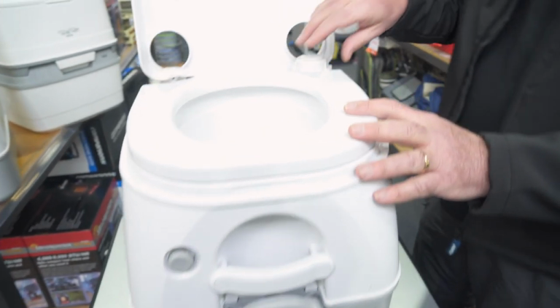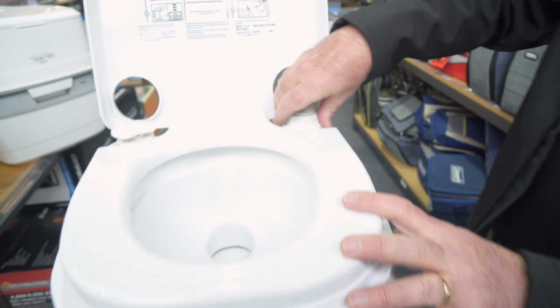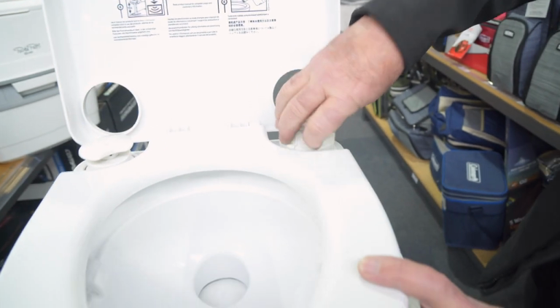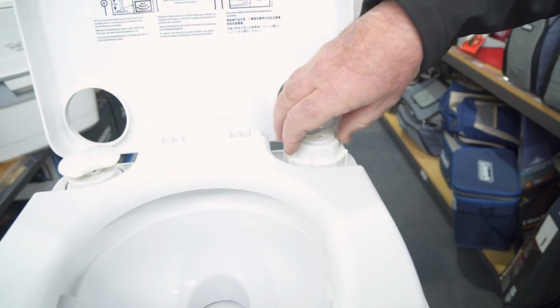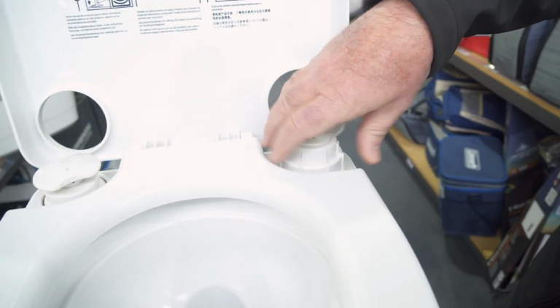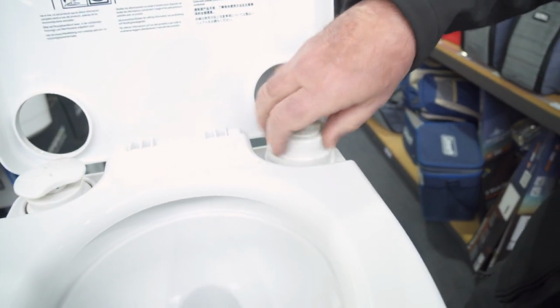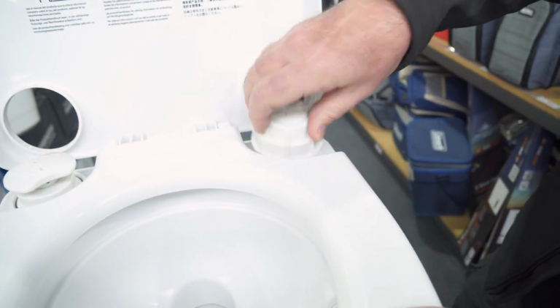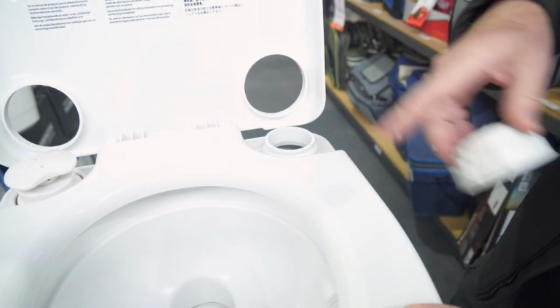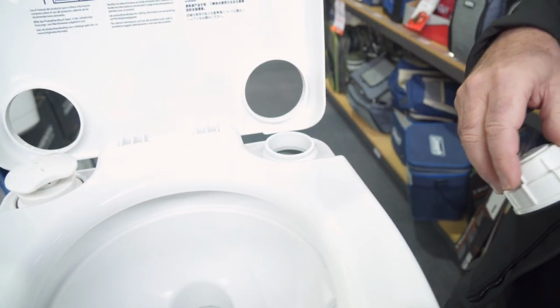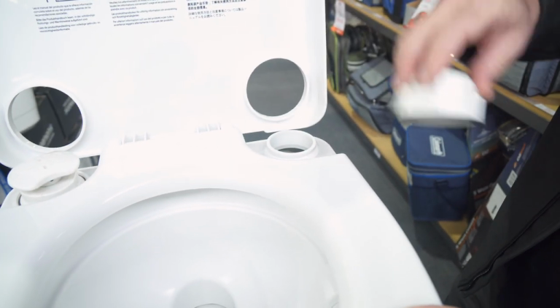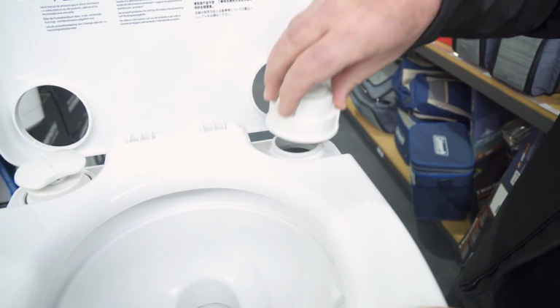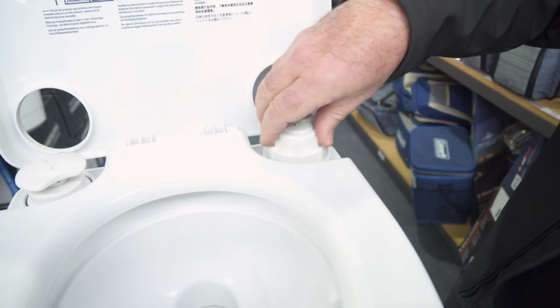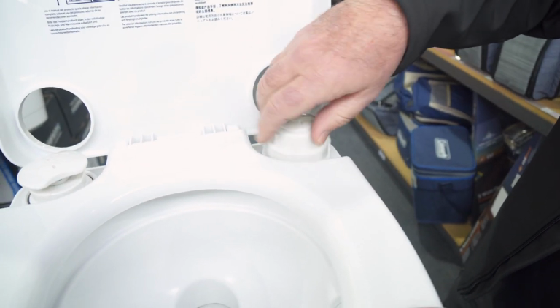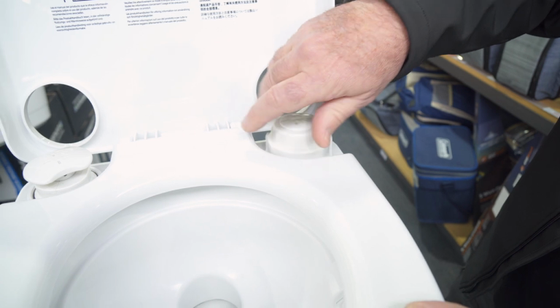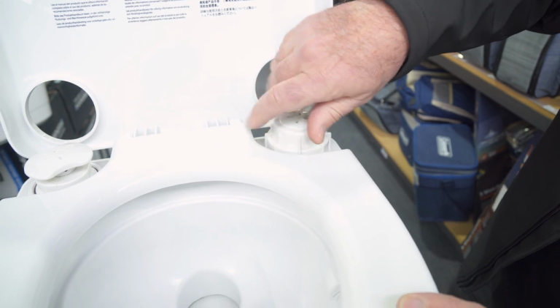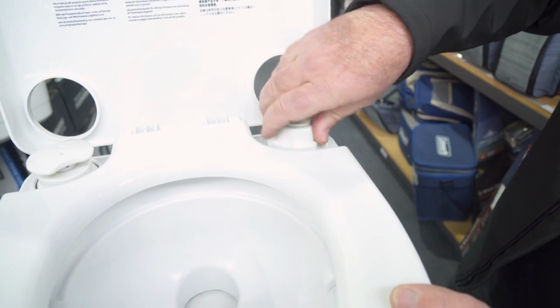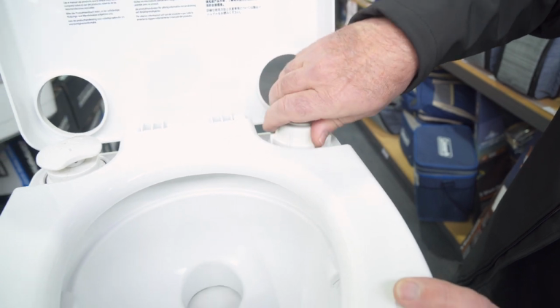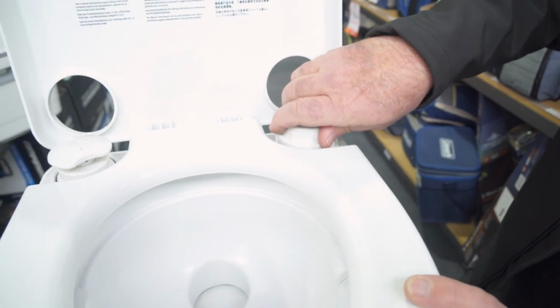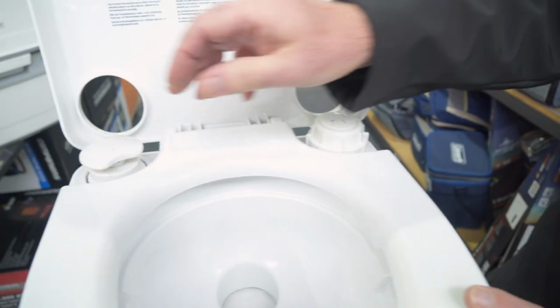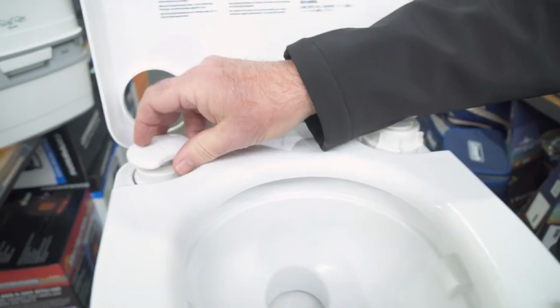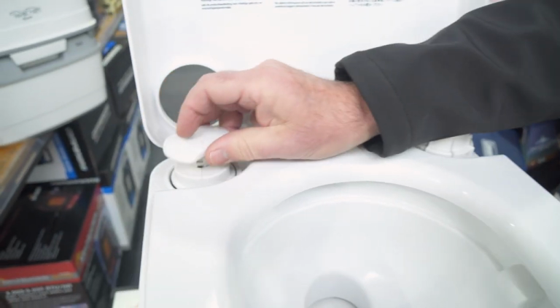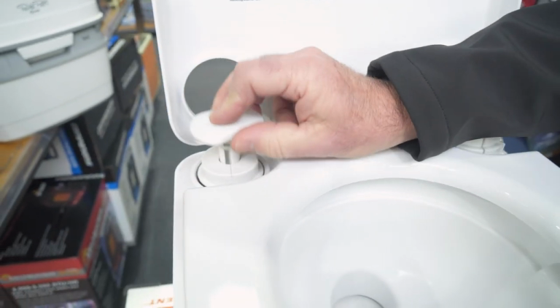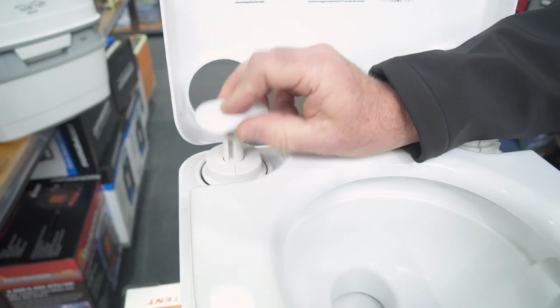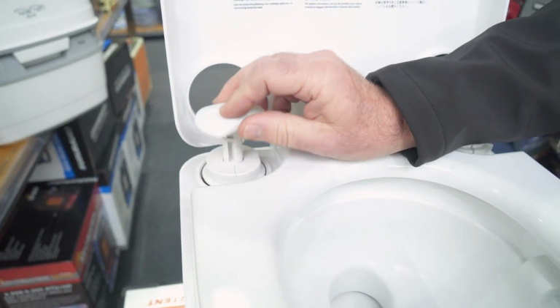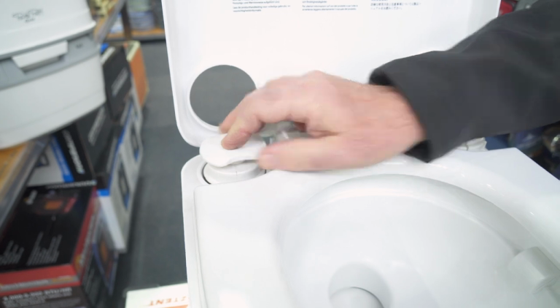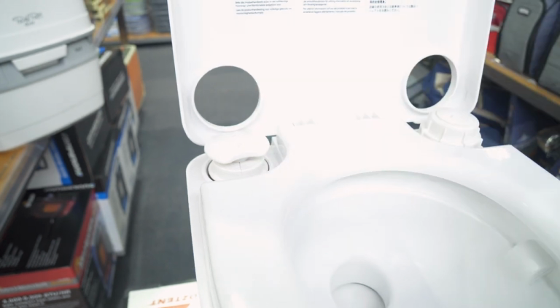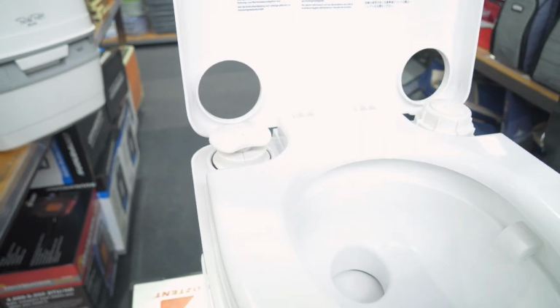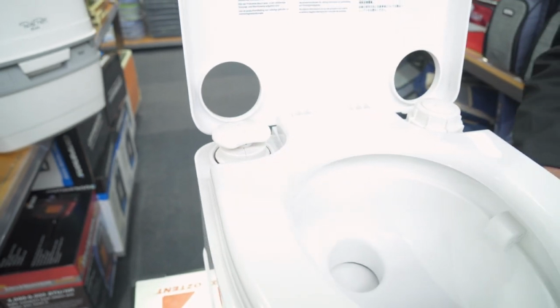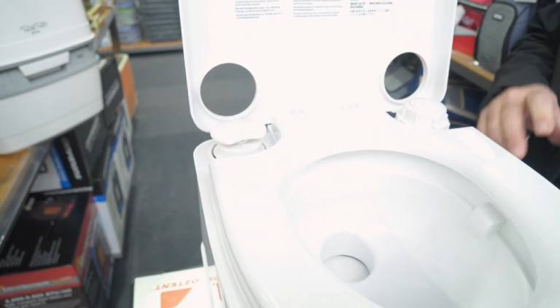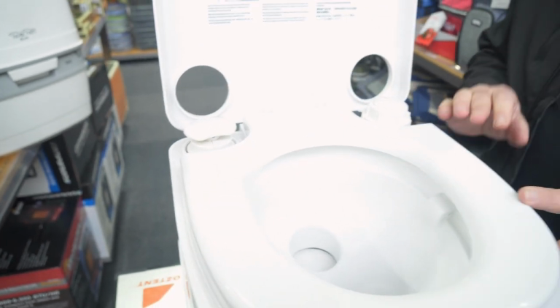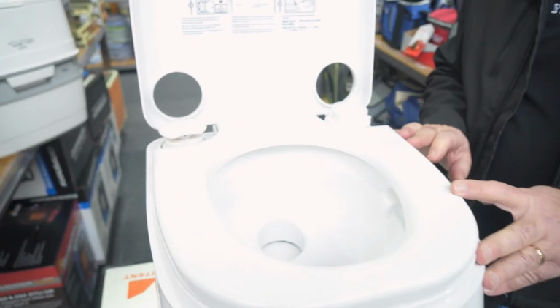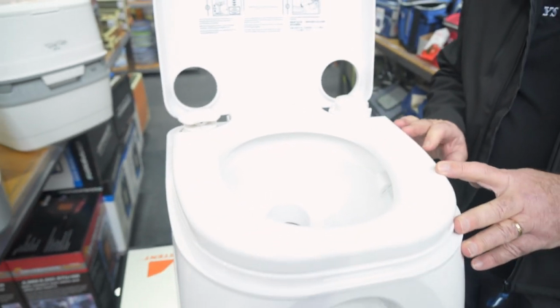There's a filler cap here that you release — make sure you fill it right up before you use it. Pop that back on nice and tight, then you have a little pressure pump here that you lift up and down 15 times to pressurise the top tank. I'll show you how that works in just a moment.